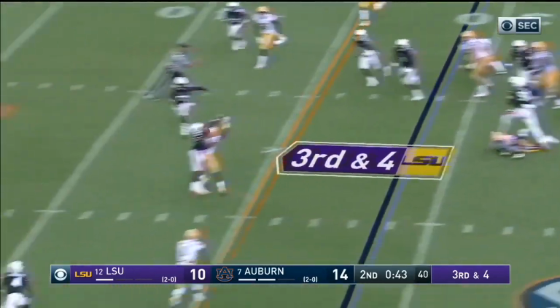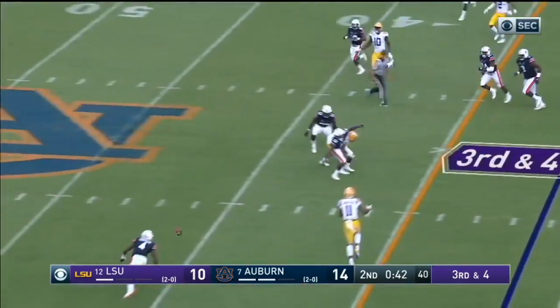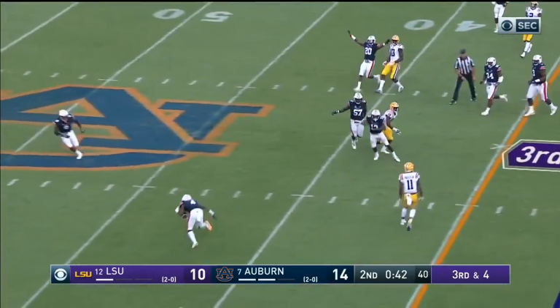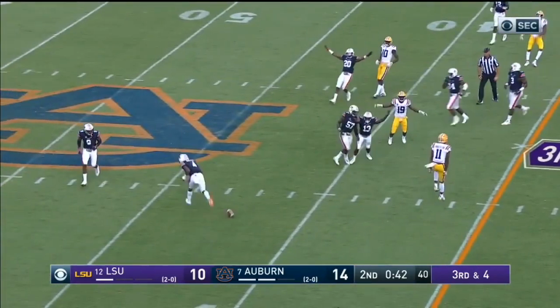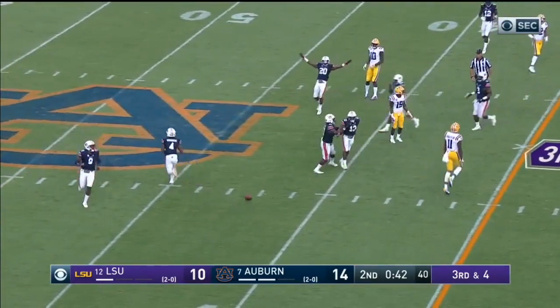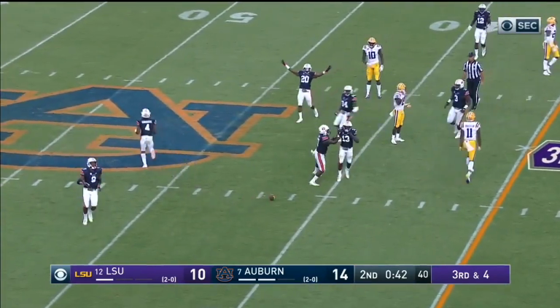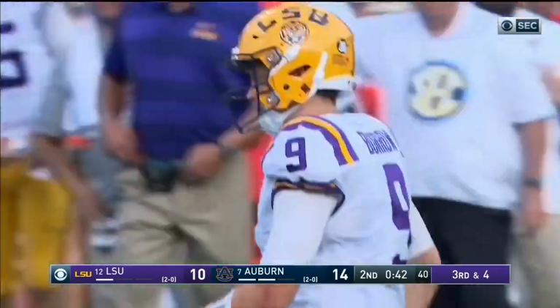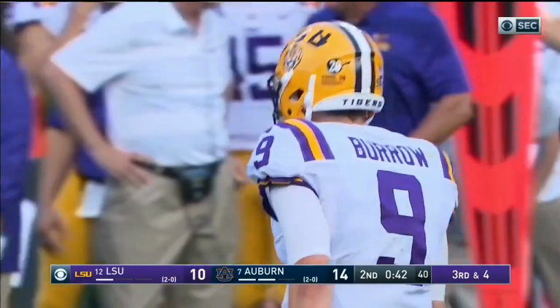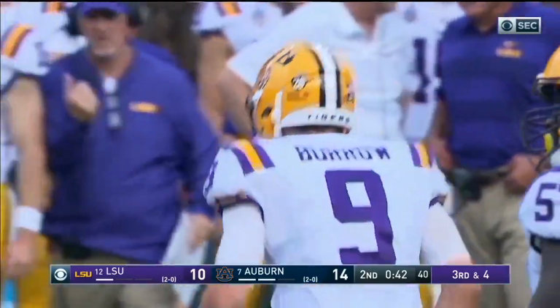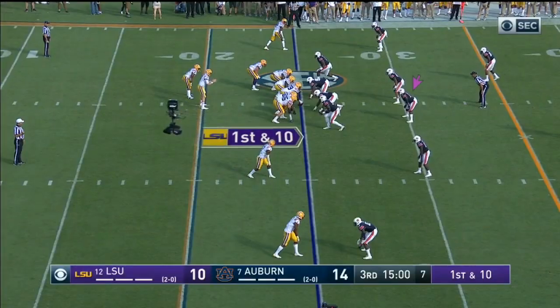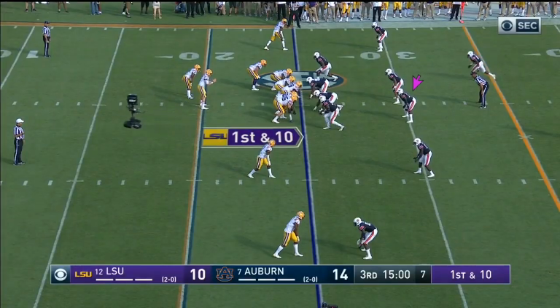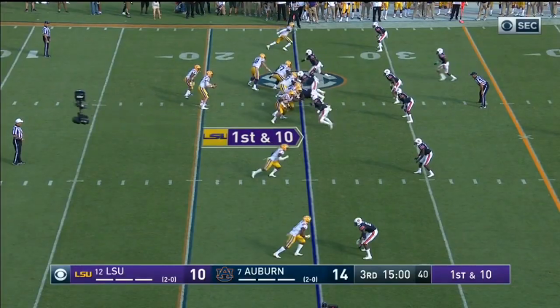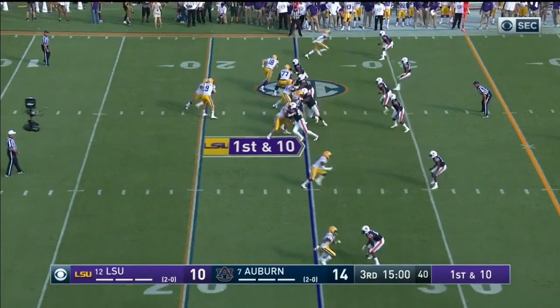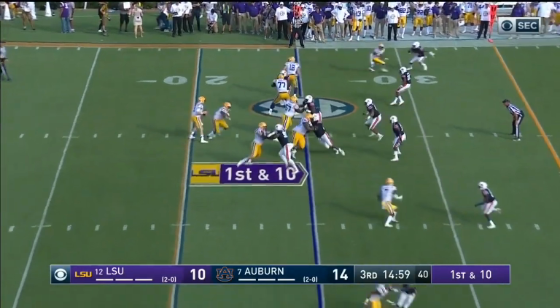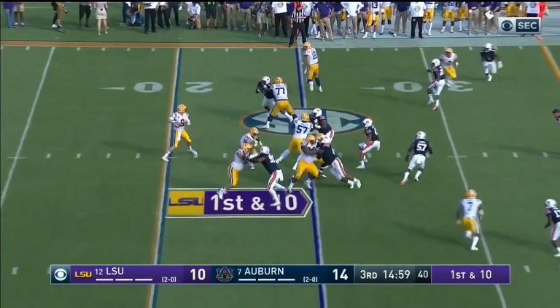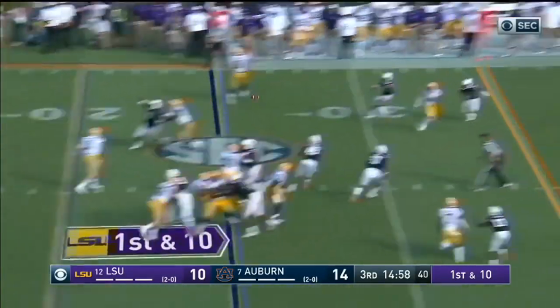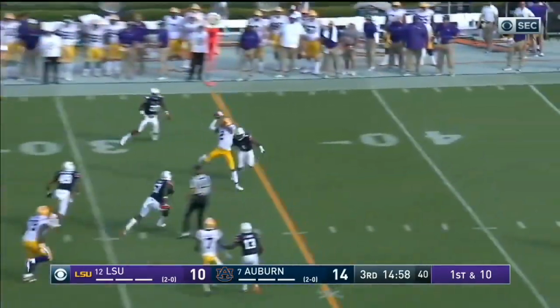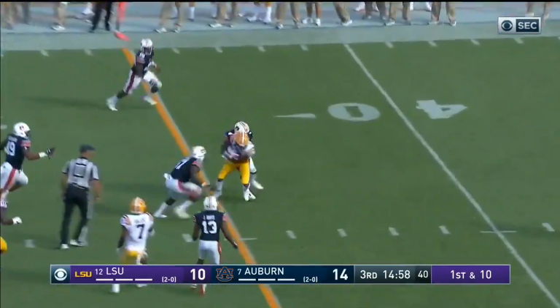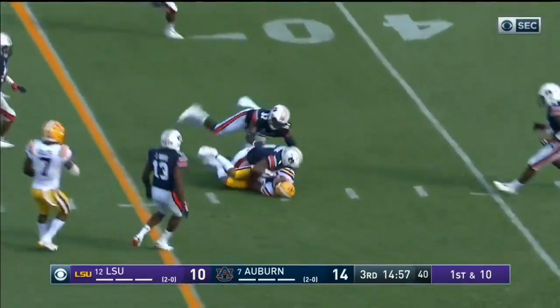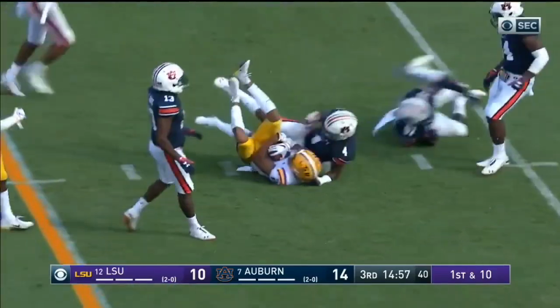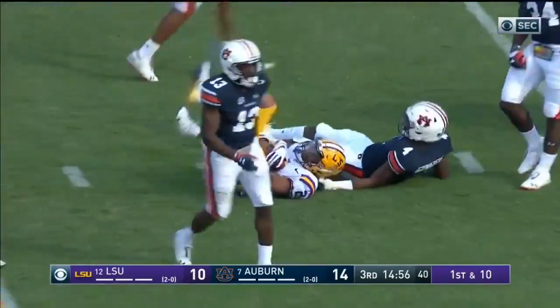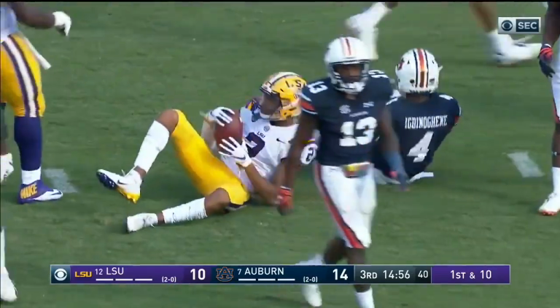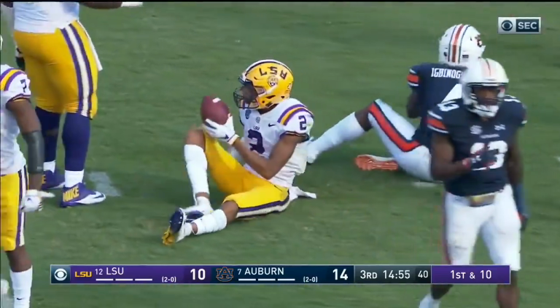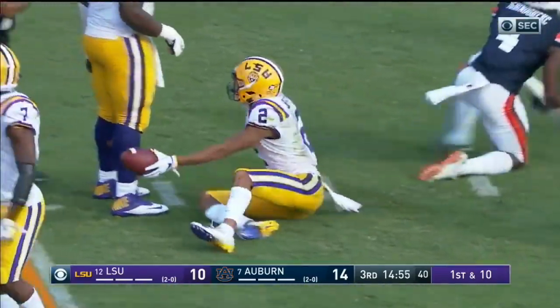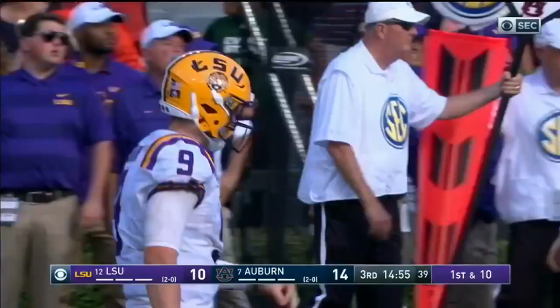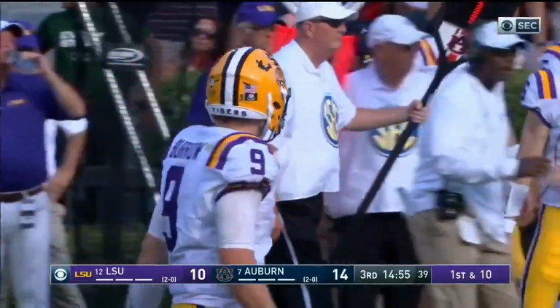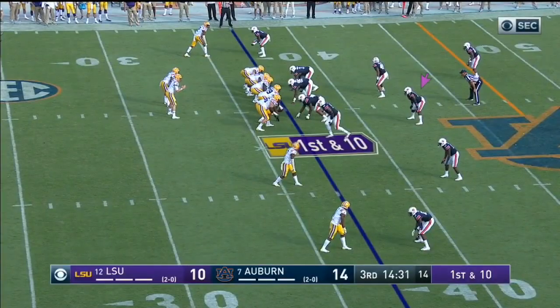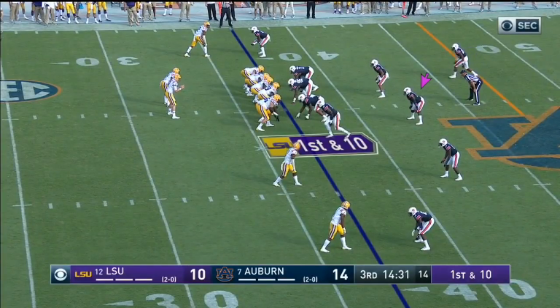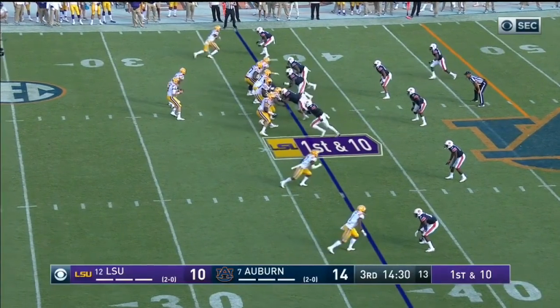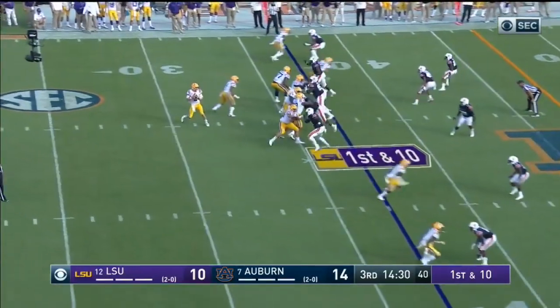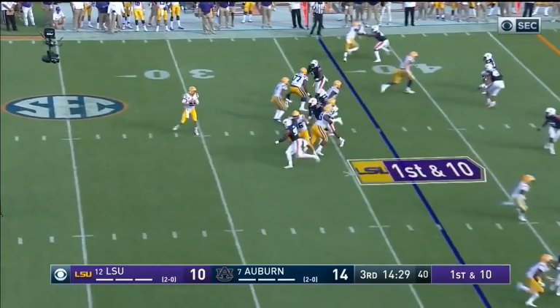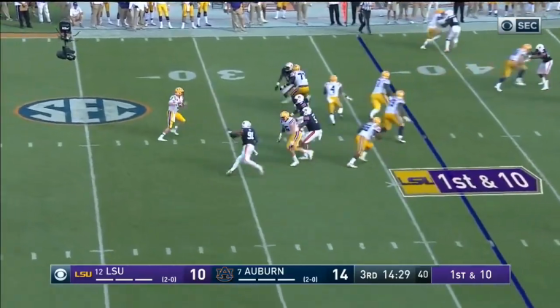There's the throw — incomplete, clock stops. It's fourth down — it passes, do you believe it? They come up throwing to start the third and it's a good one.